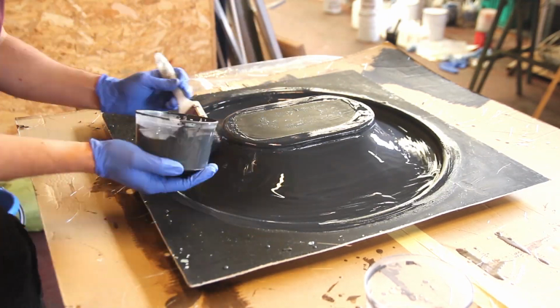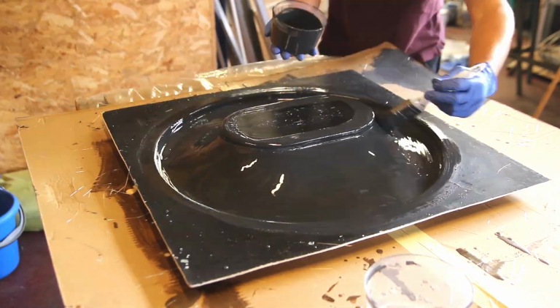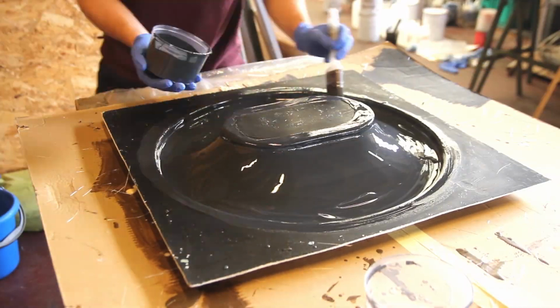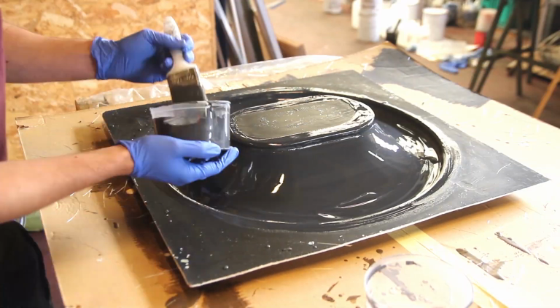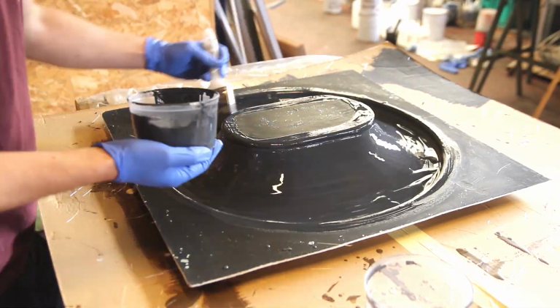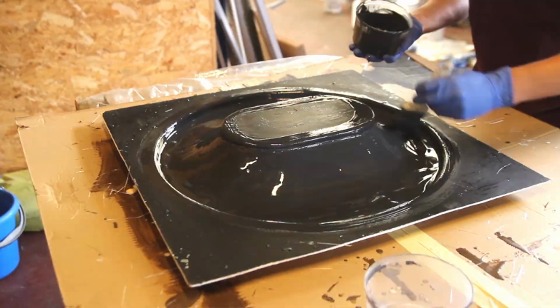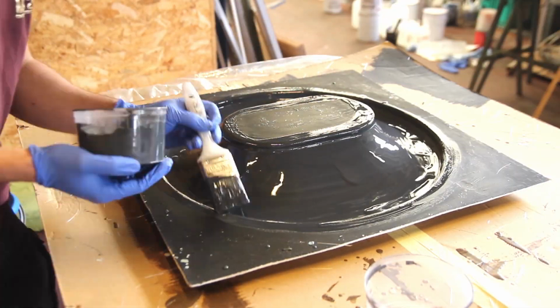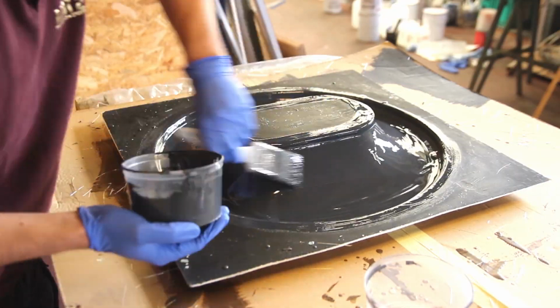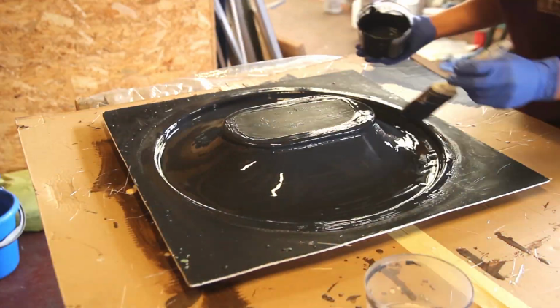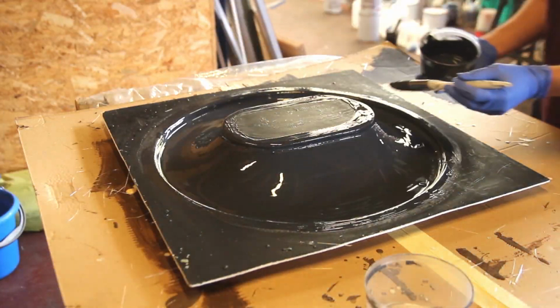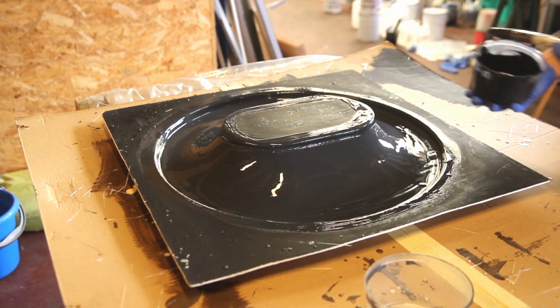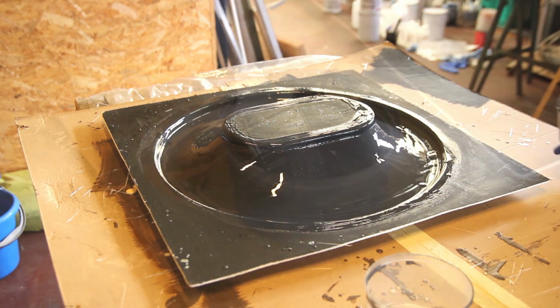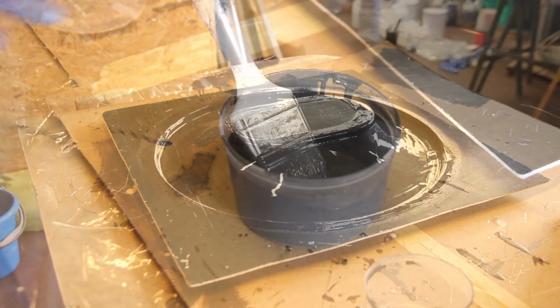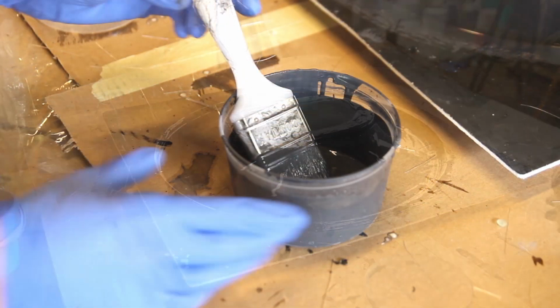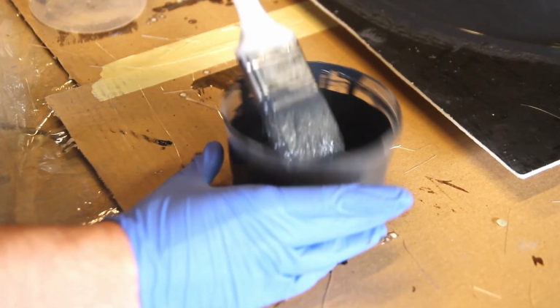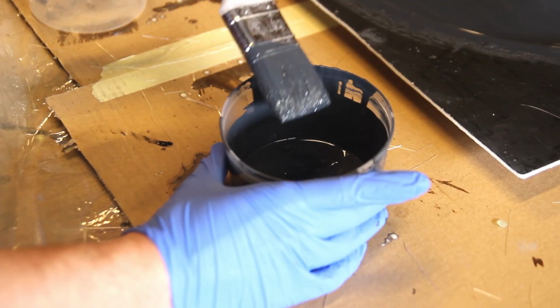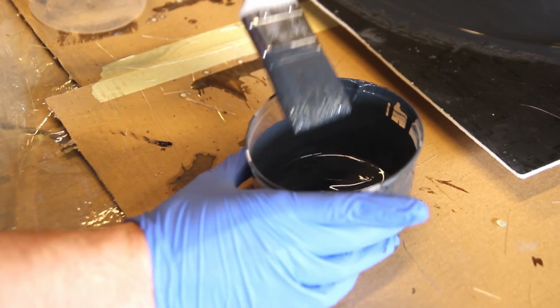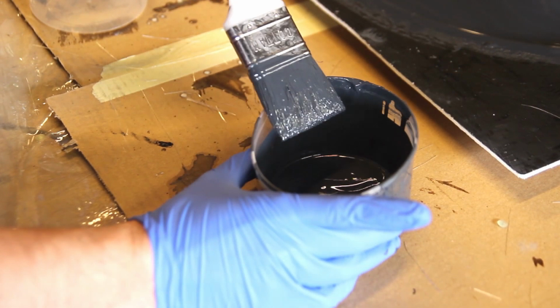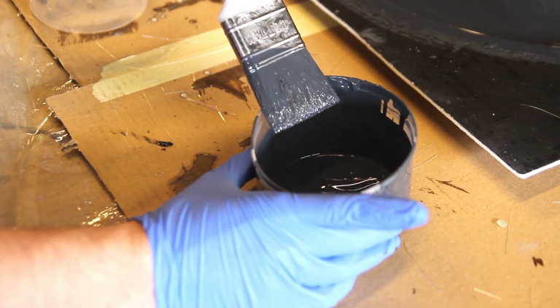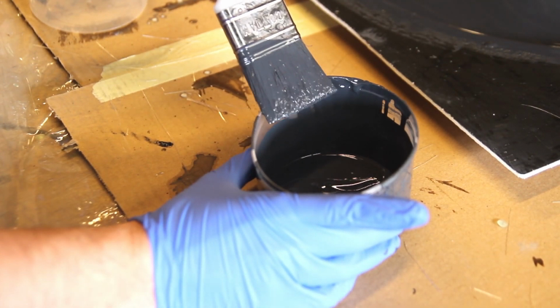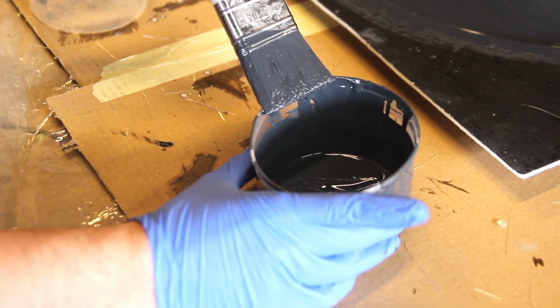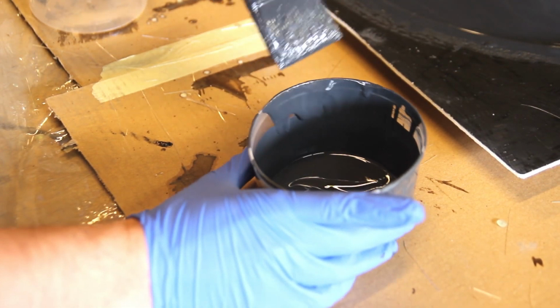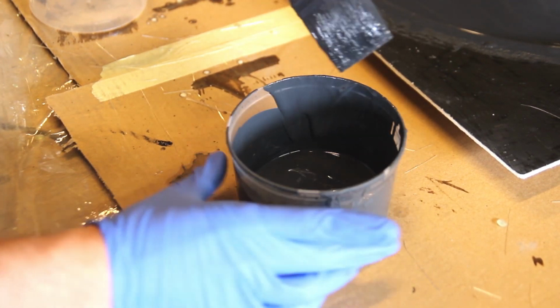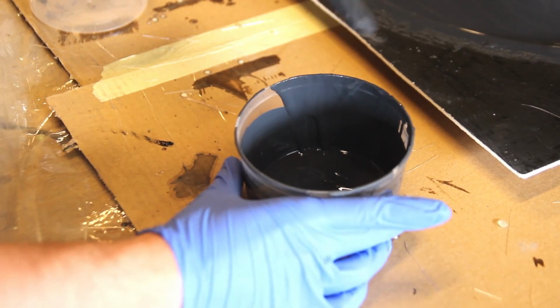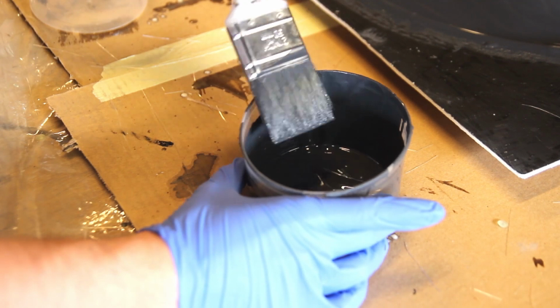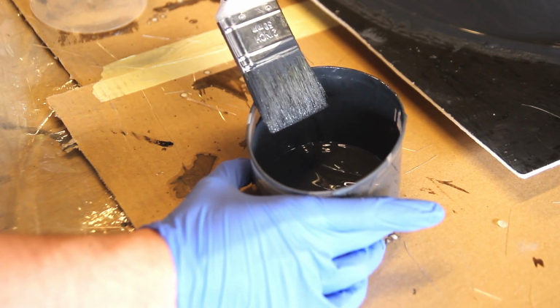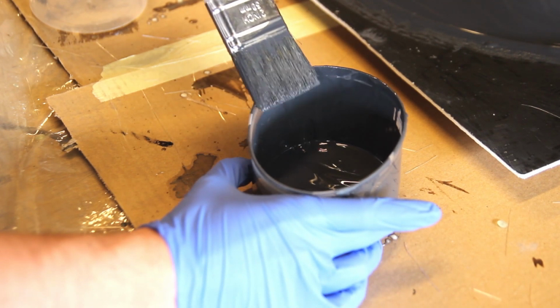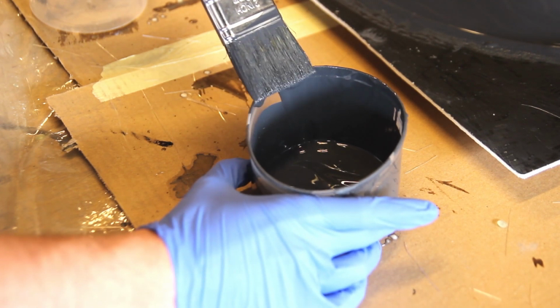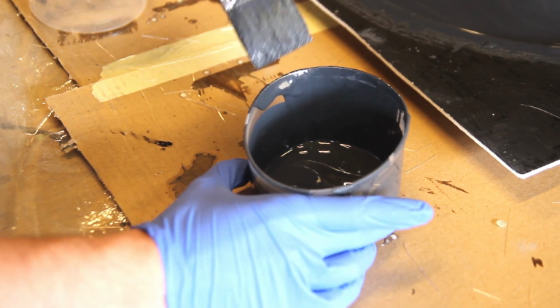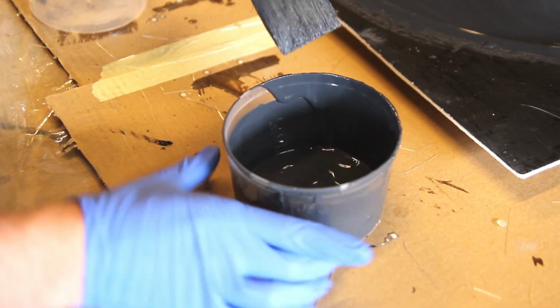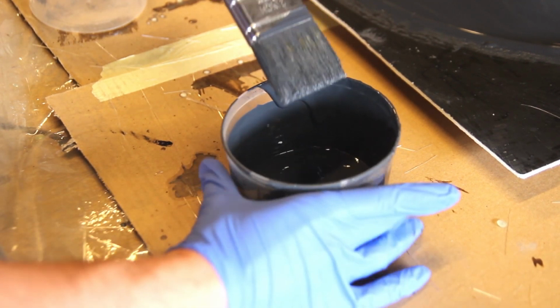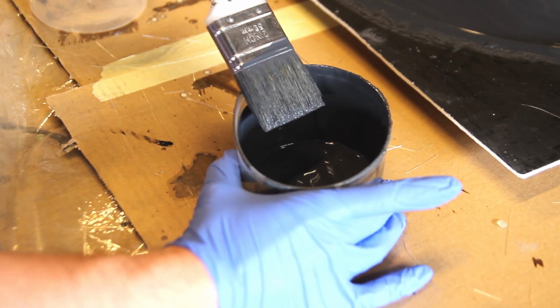Keep in mind you cannot use this for molds, as the pattern primer is not designed for that. When you want to use it as a mold or for heavy-duty parts, you're better off using a gel coat.